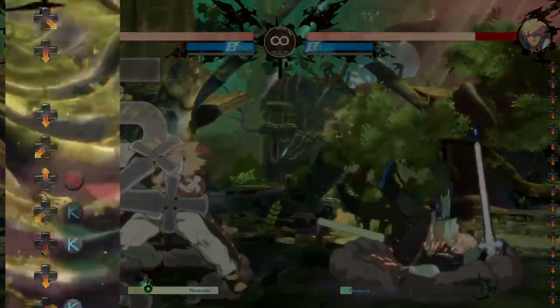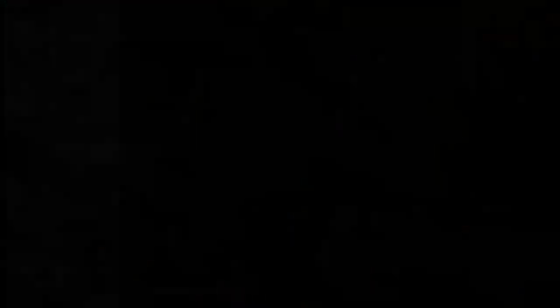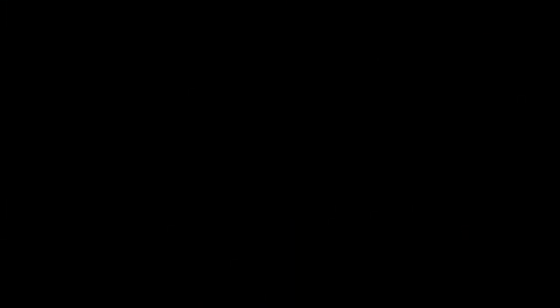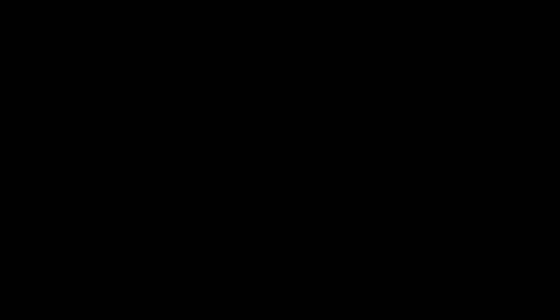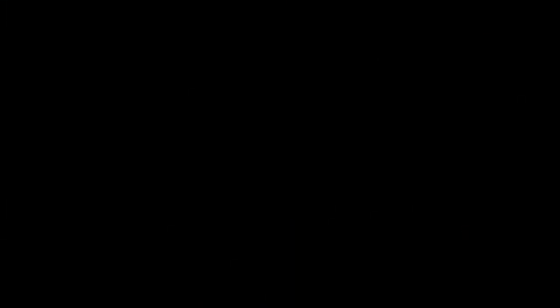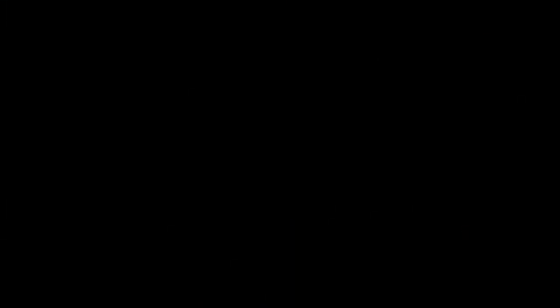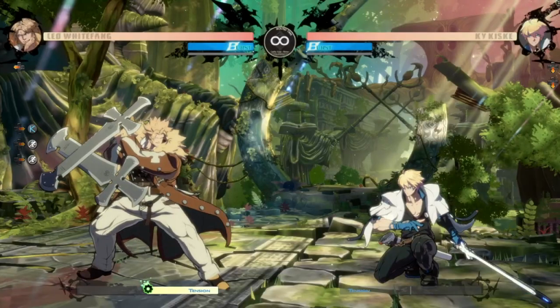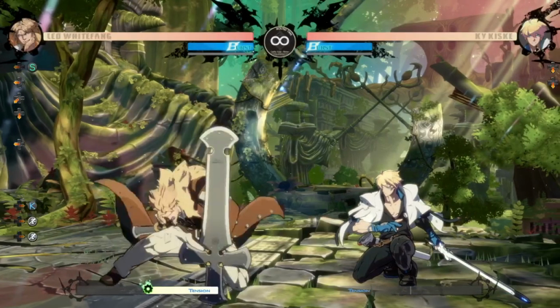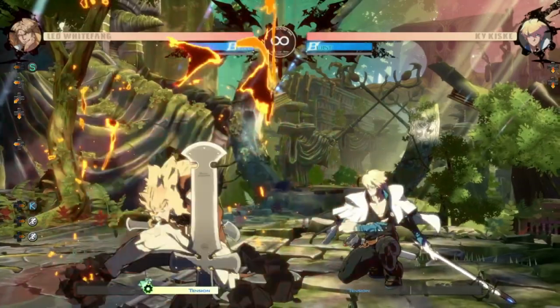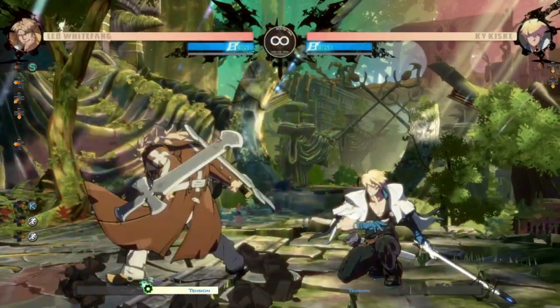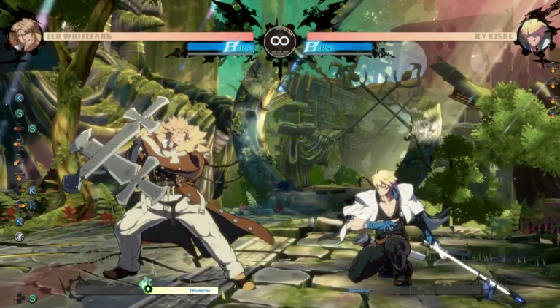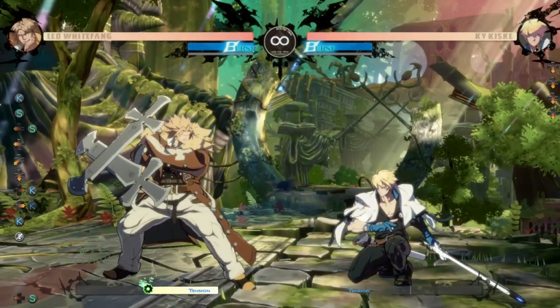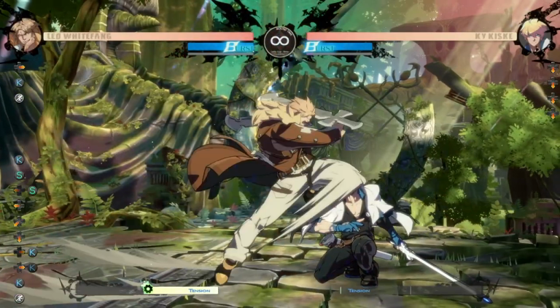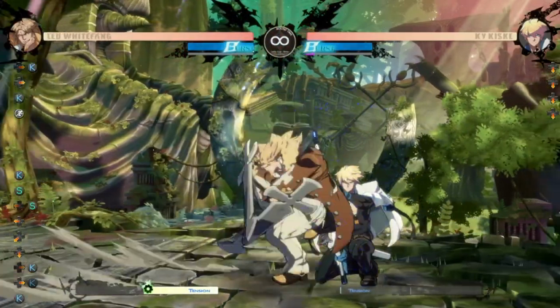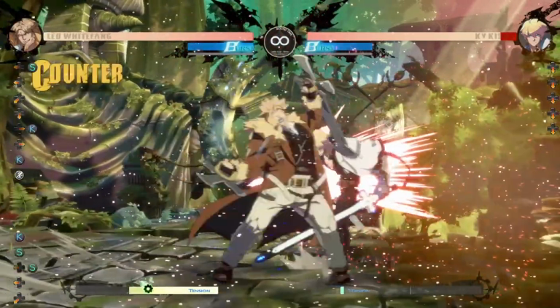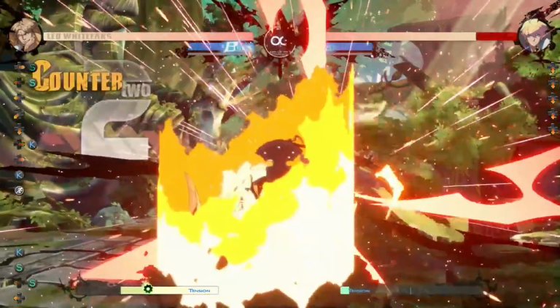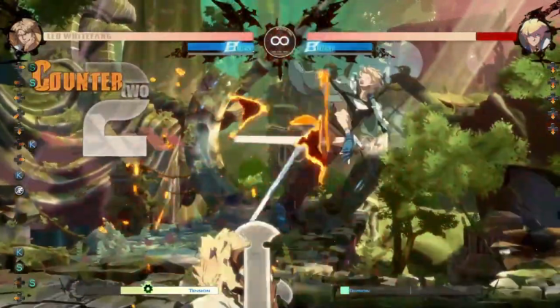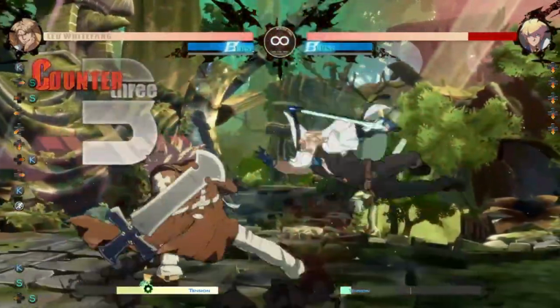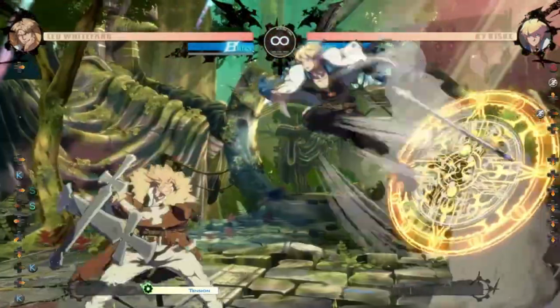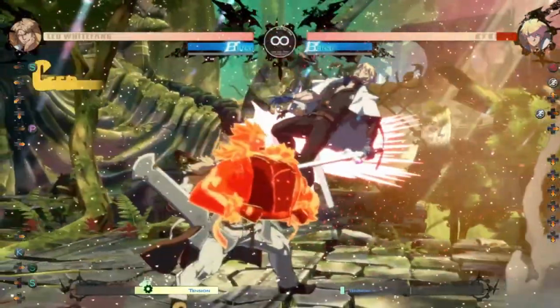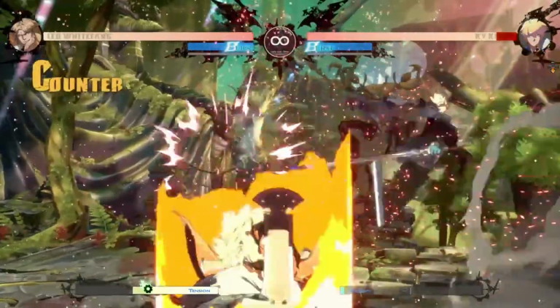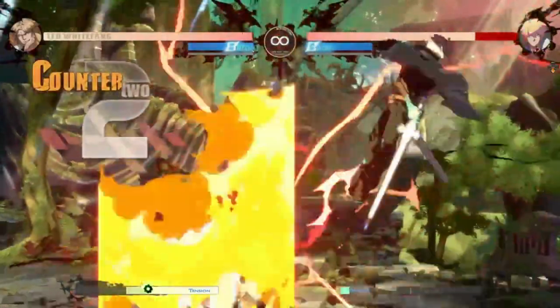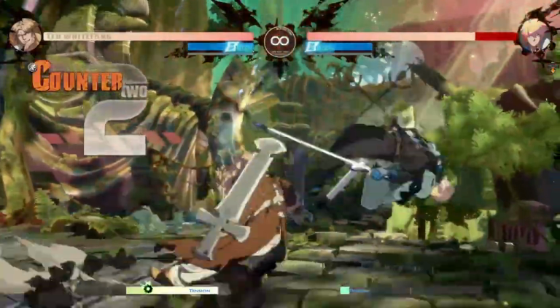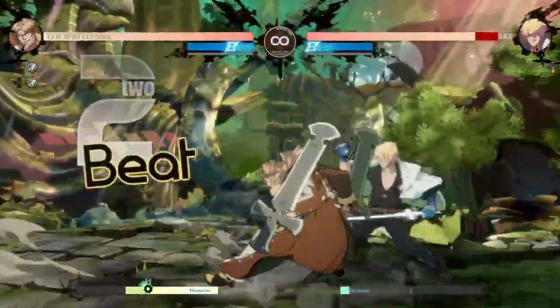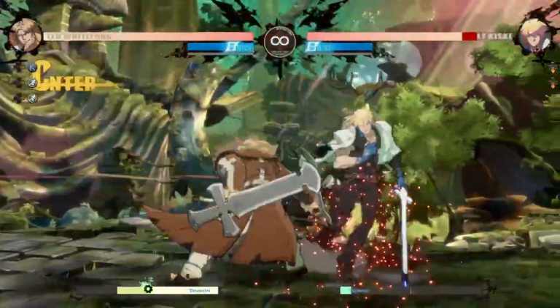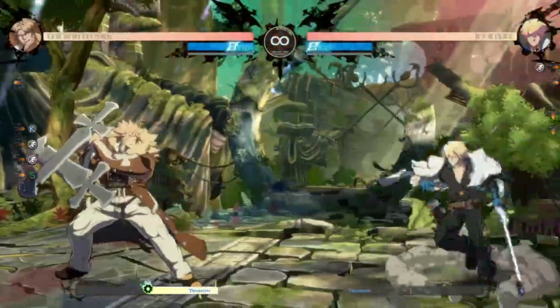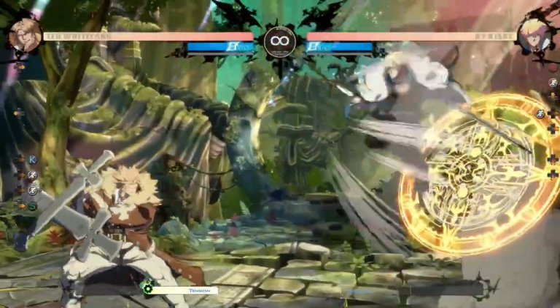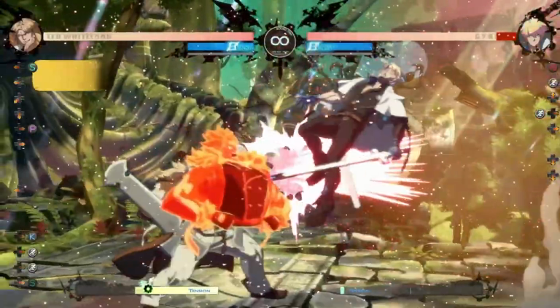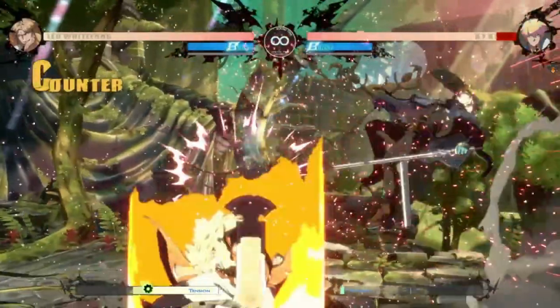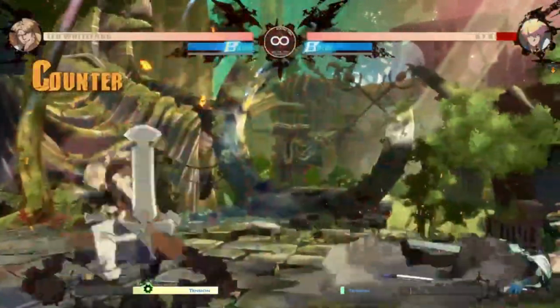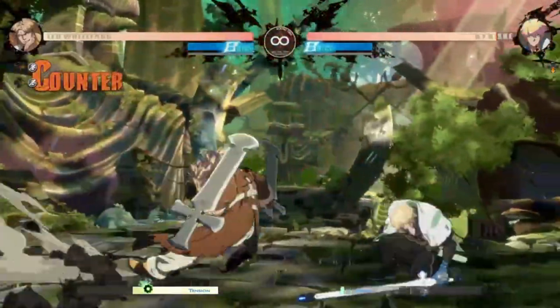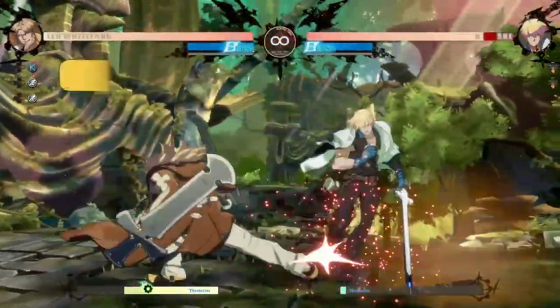But let's talk about some advanced counter hit confirms. This is where turbulence comes in. You can combo into it off of a counter hit 6k. You can also do an anti-air 6p into turbulence. Even if it doesn't combo, you still have enough time to dash up and get pressure.